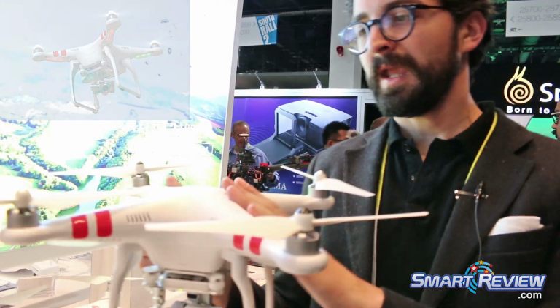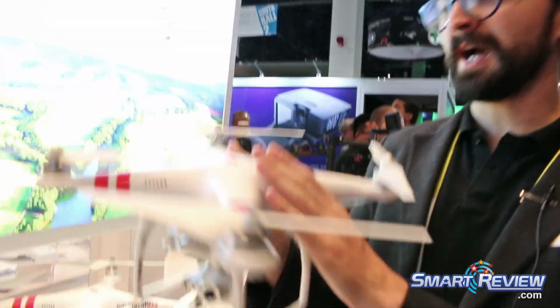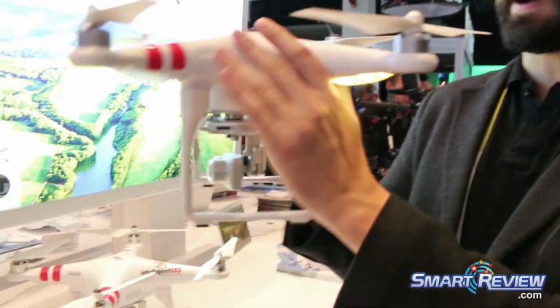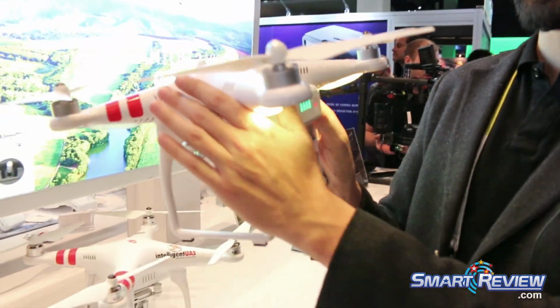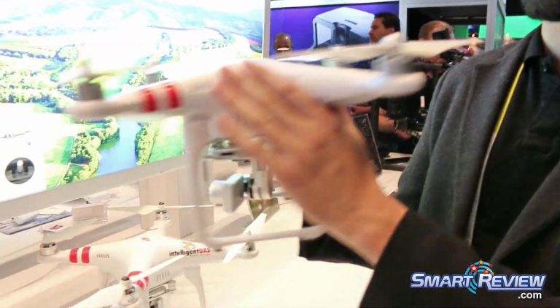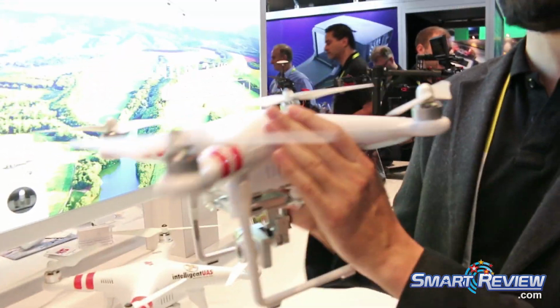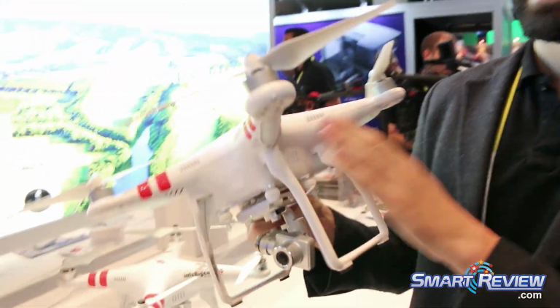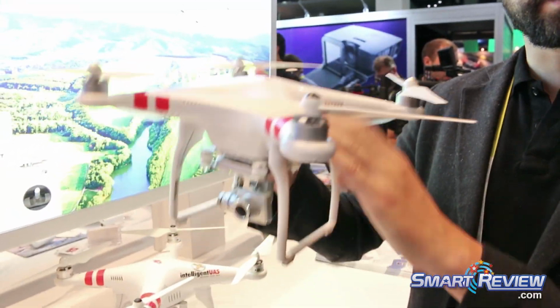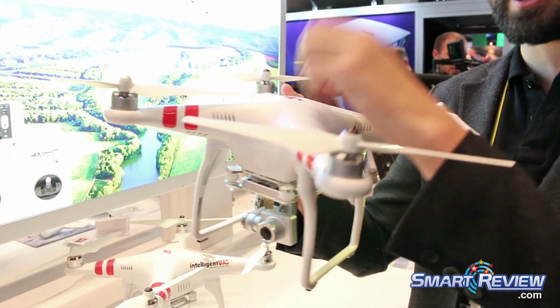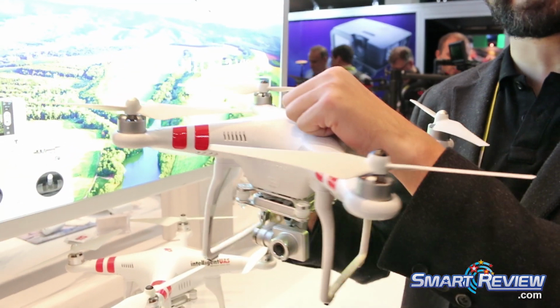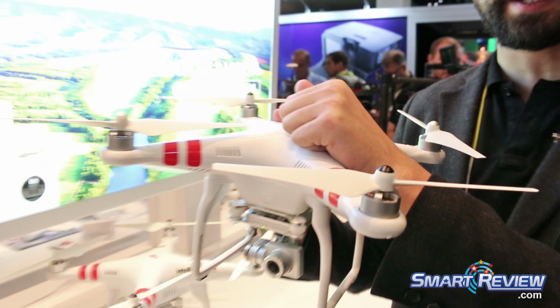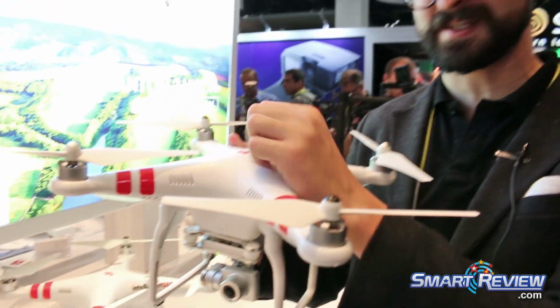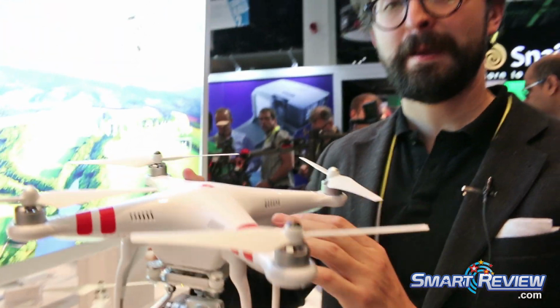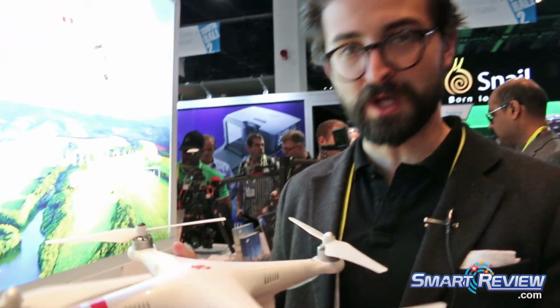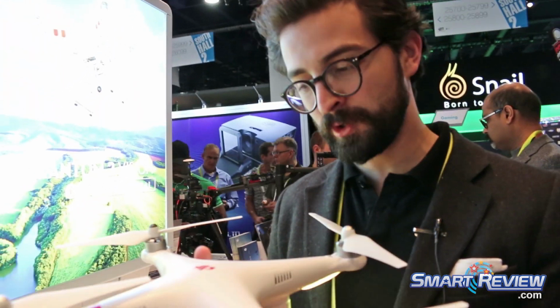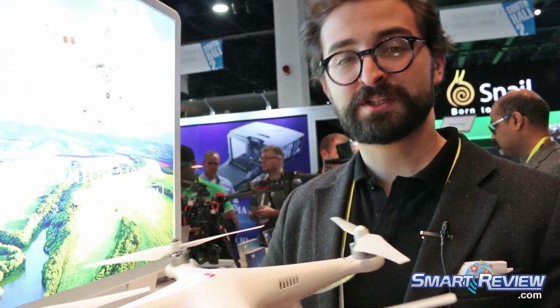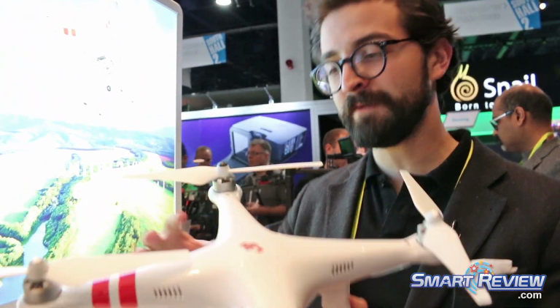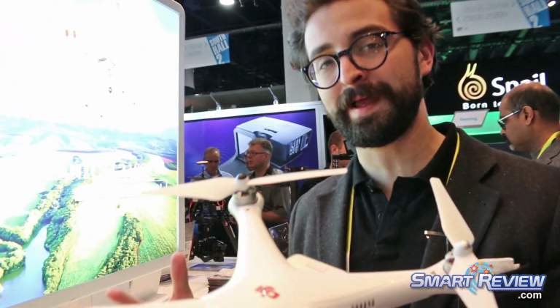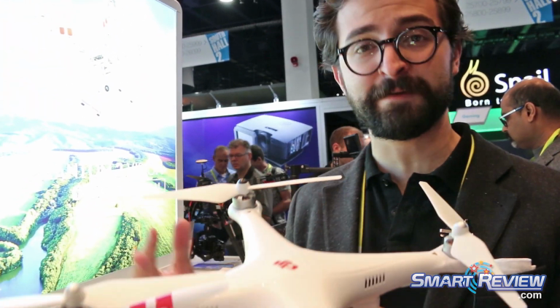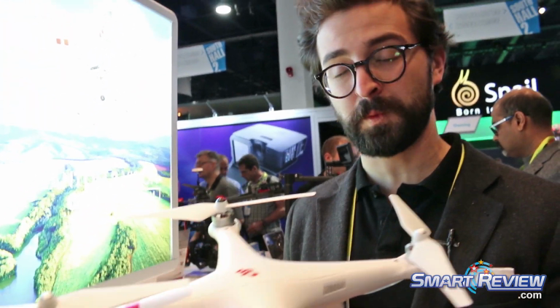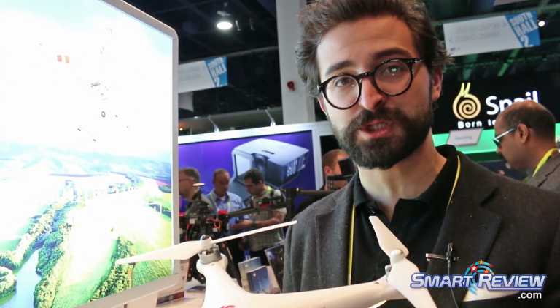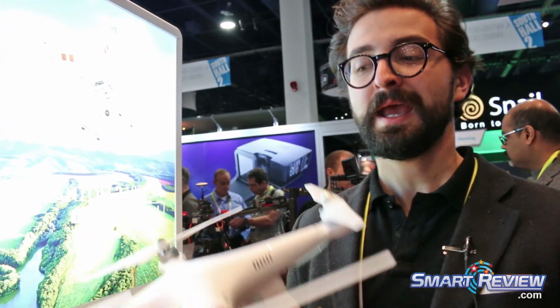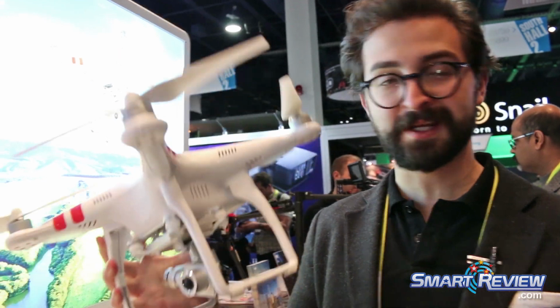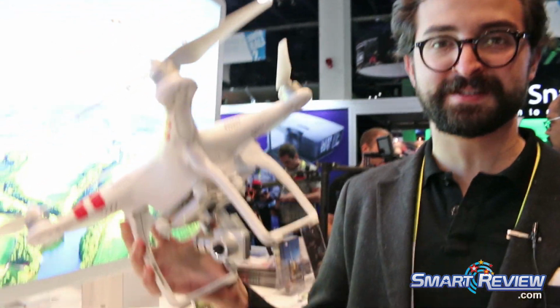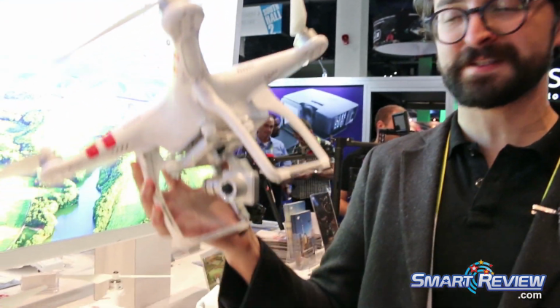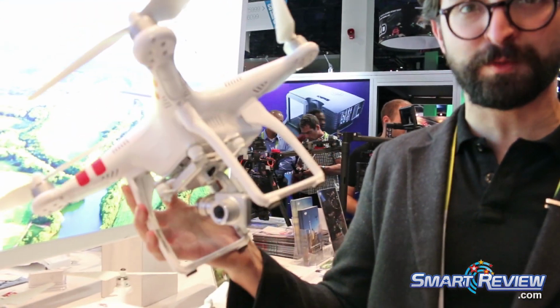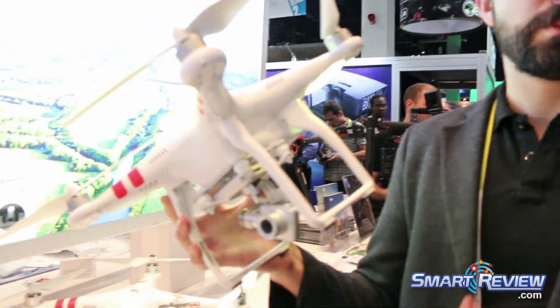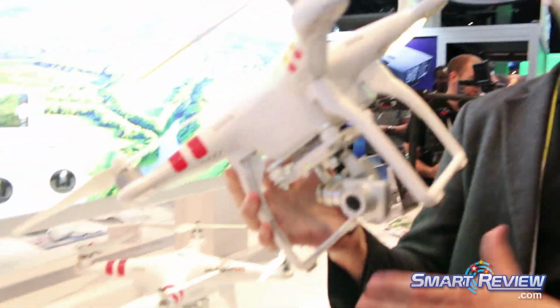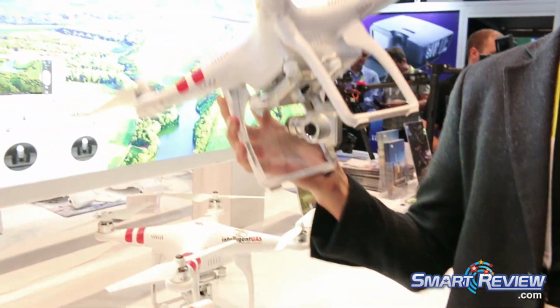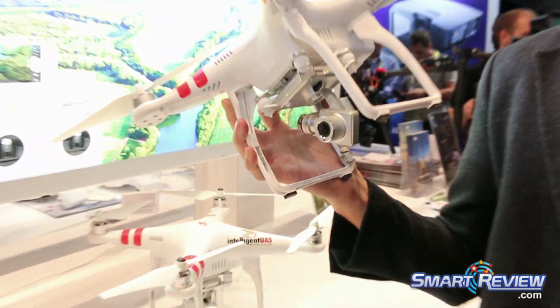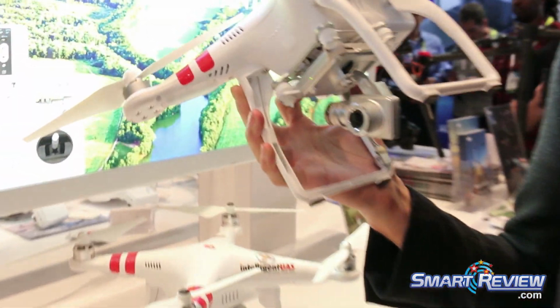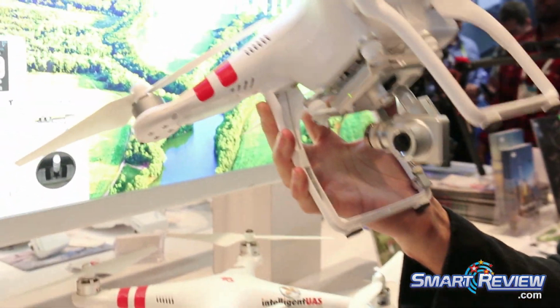It's got 25 minutes of flight time. It's got a GPS stabilization system built on board, so even if you're flying in difficult wind conditions, it's going to keep itself stable without any additional input from the controls.